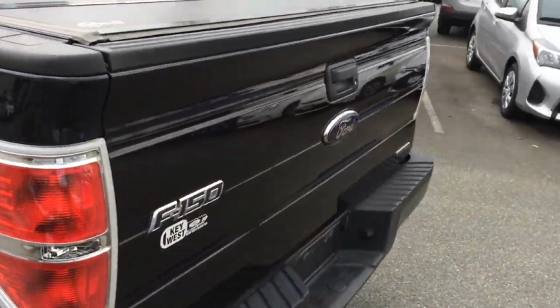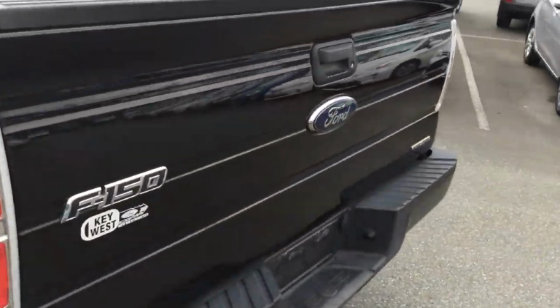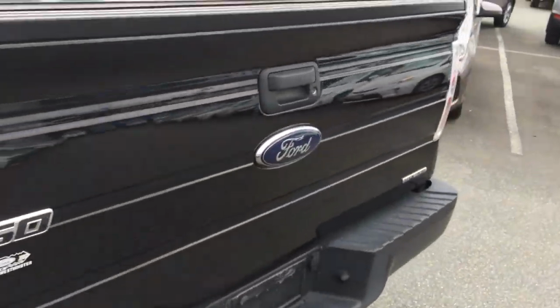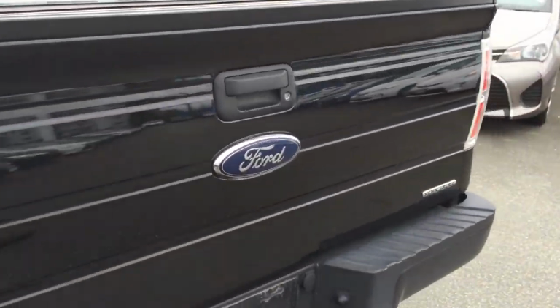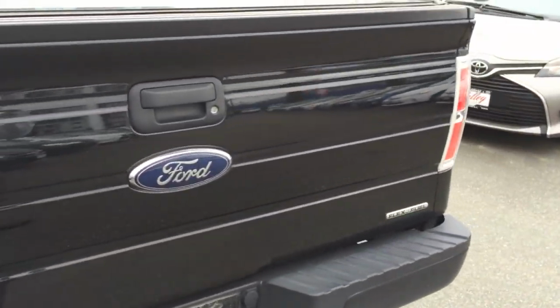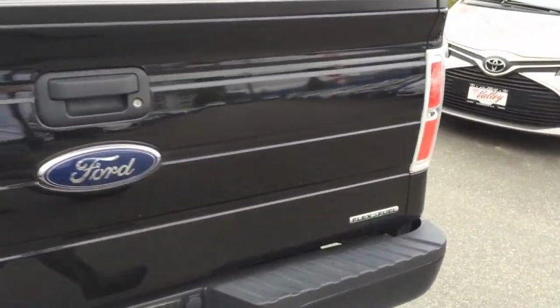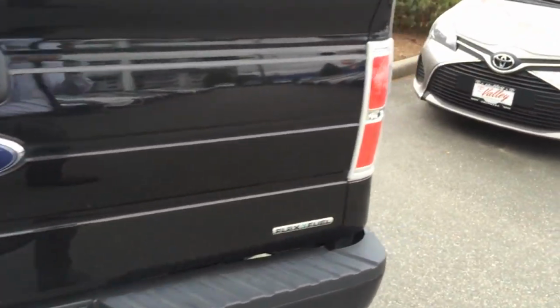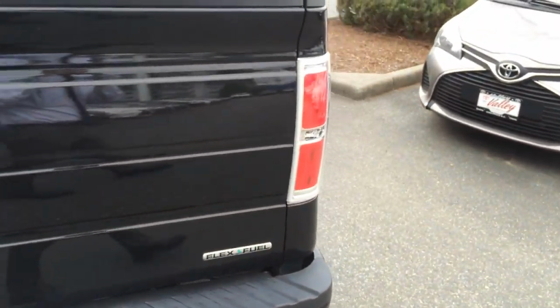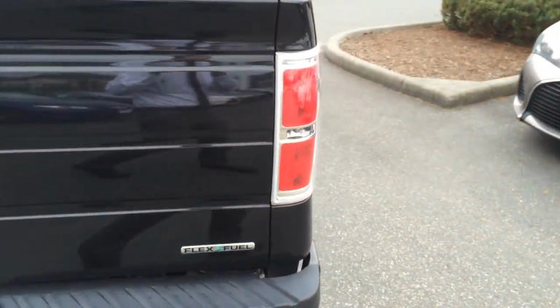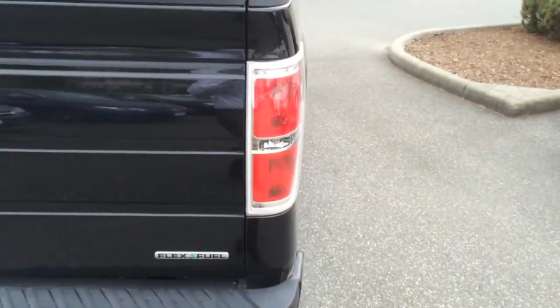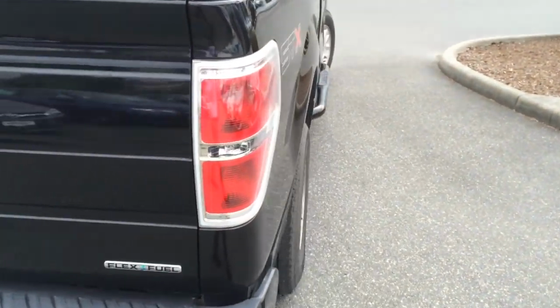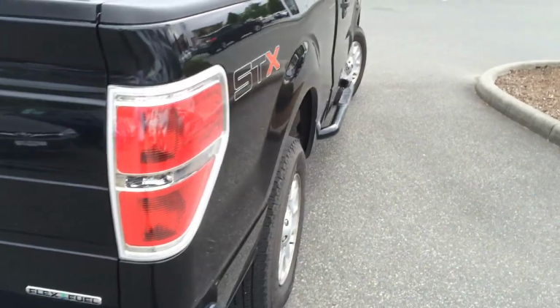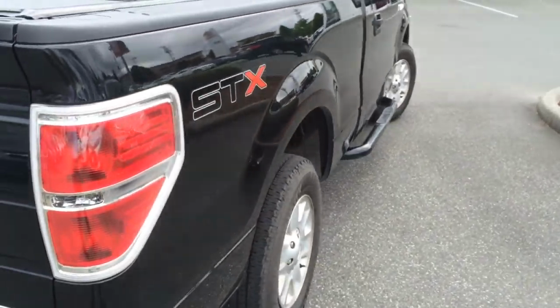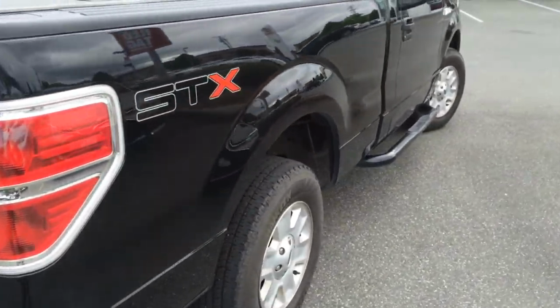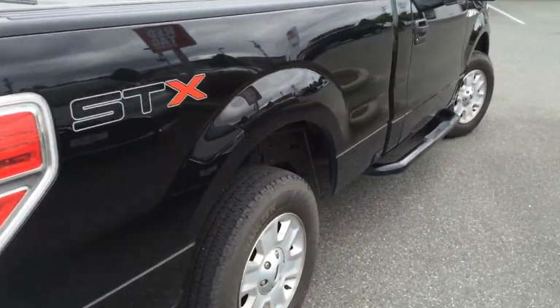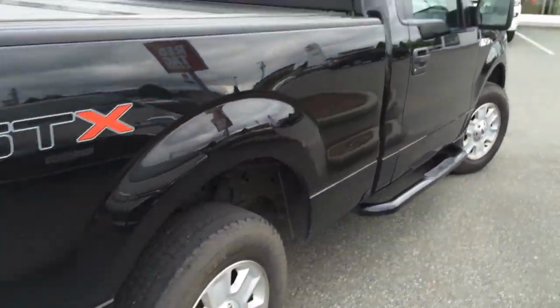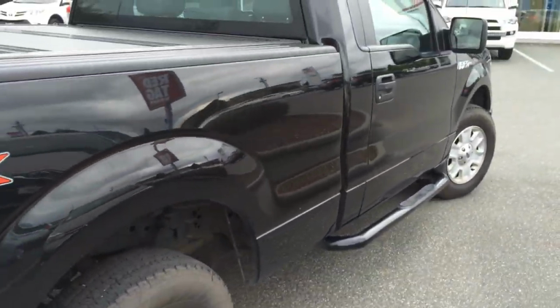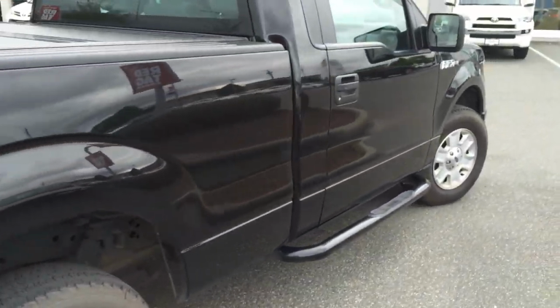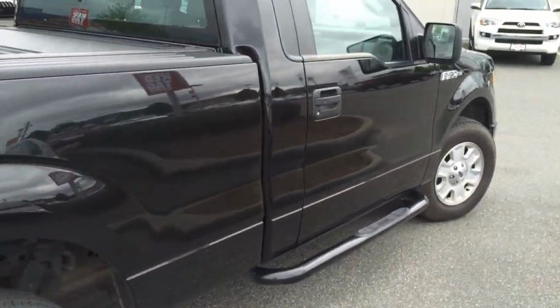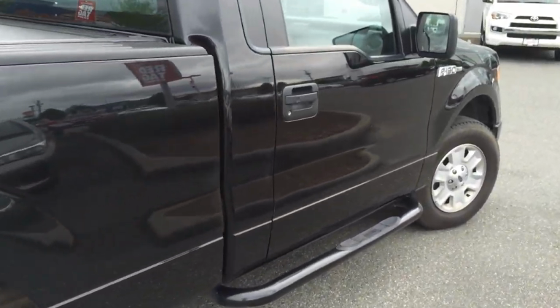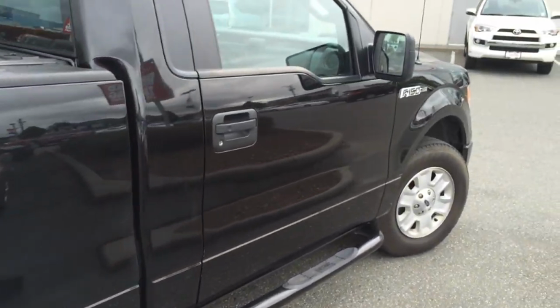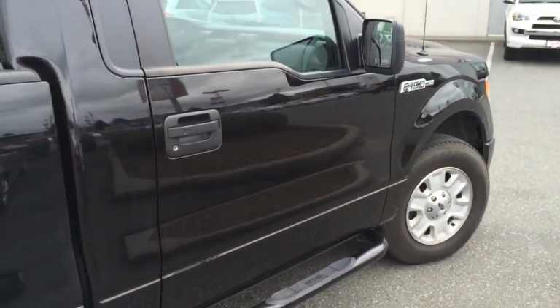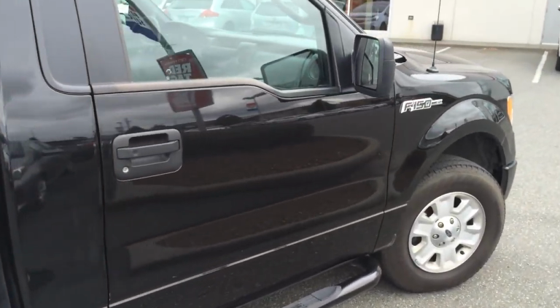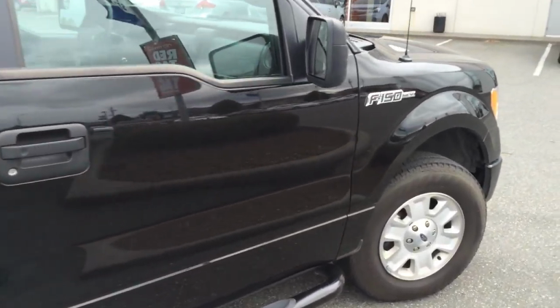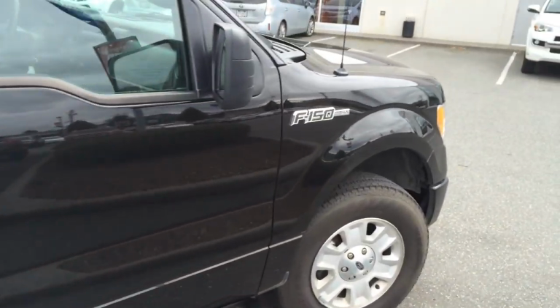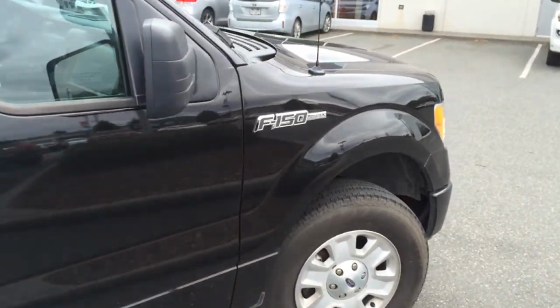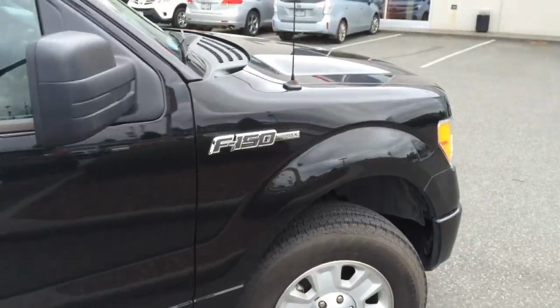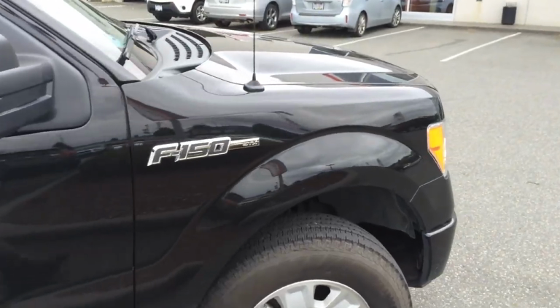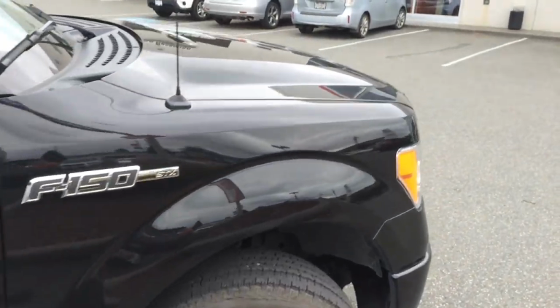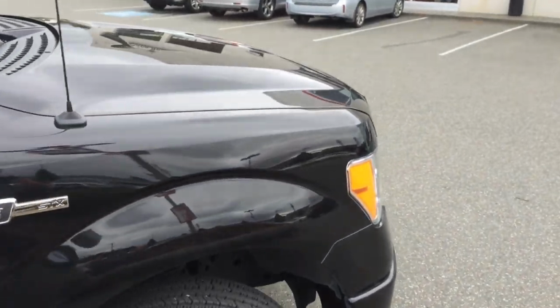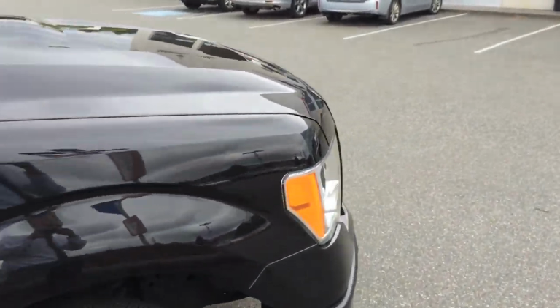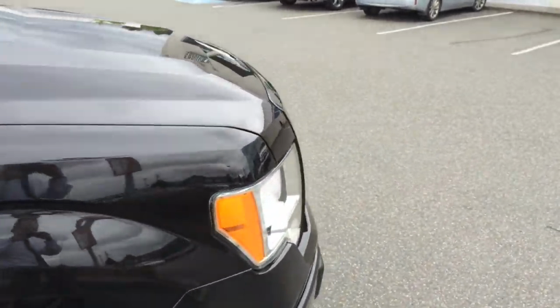So we brought the truck on trade. It is a brand new arrival here. Current mileage is 18,911 and we will get the exact mileage in a moment when we go inside. The truck is accident-free.